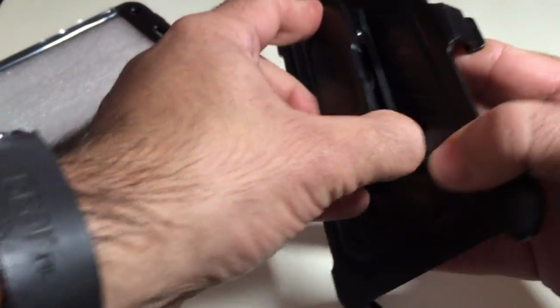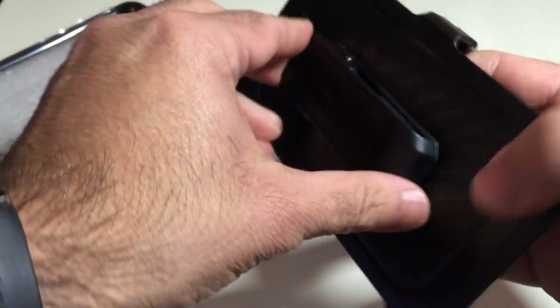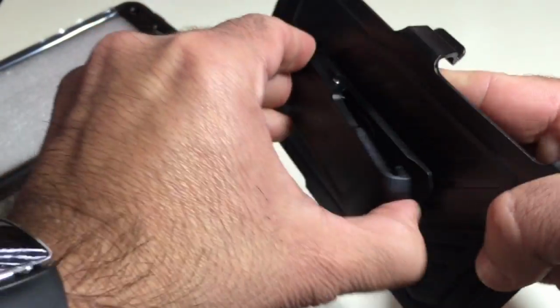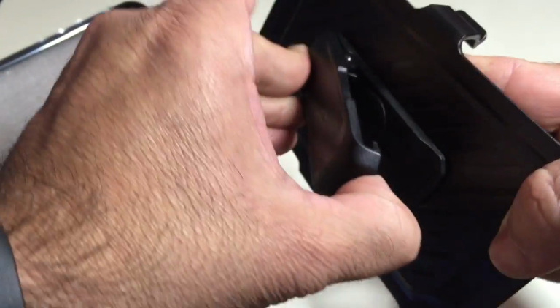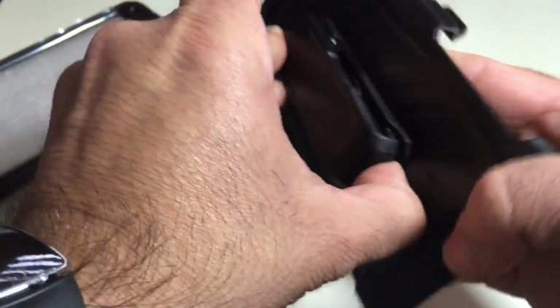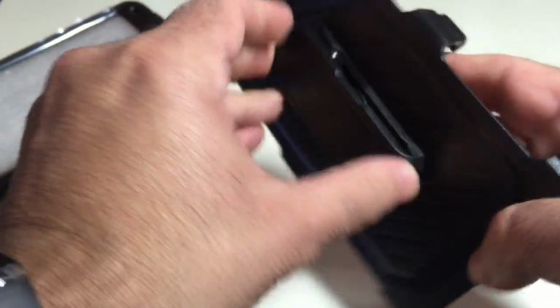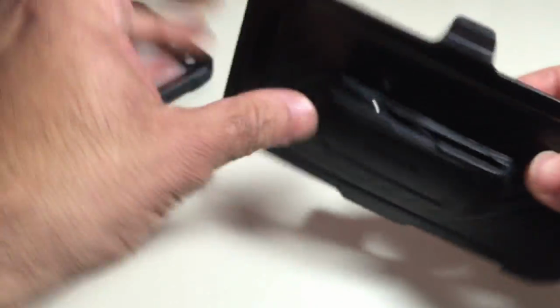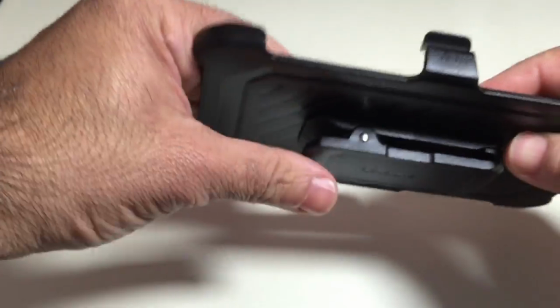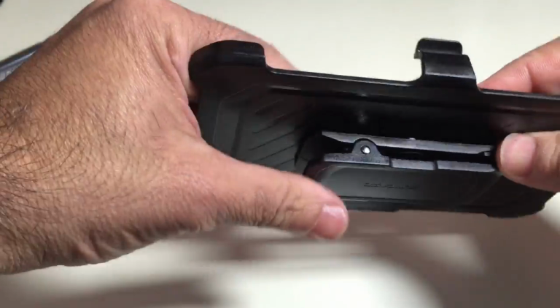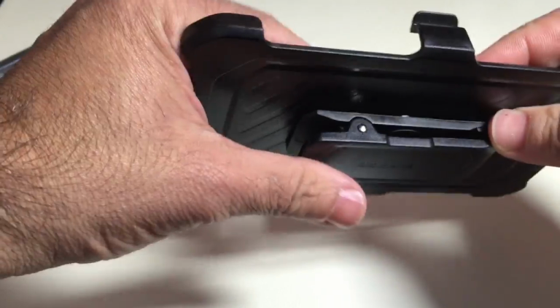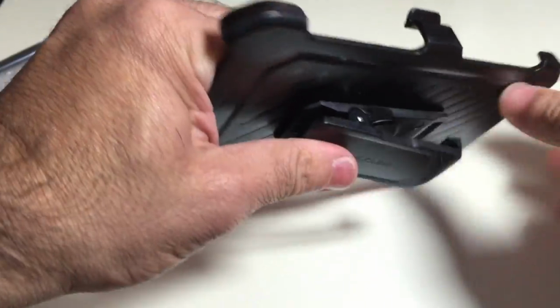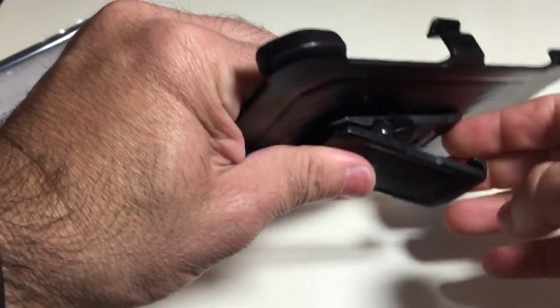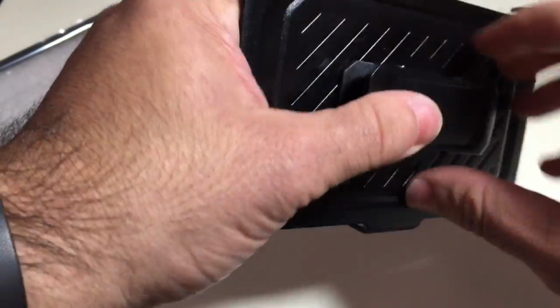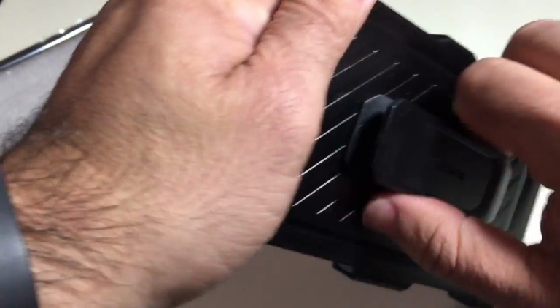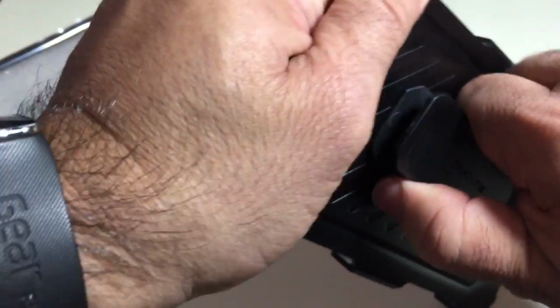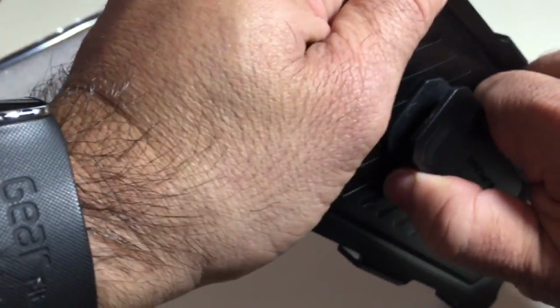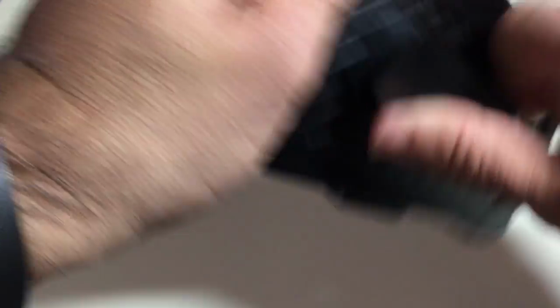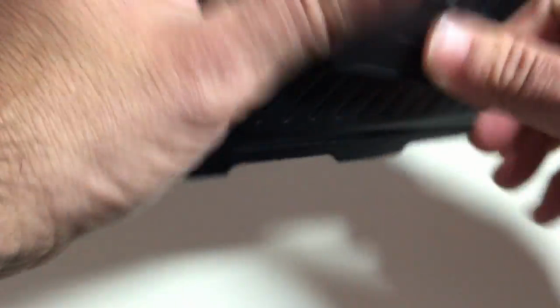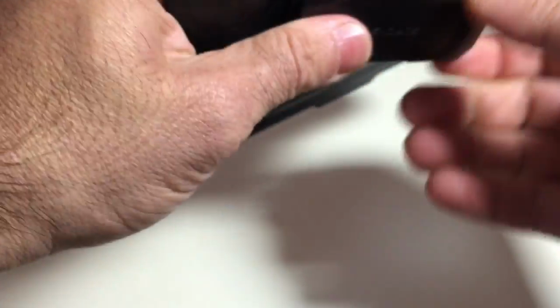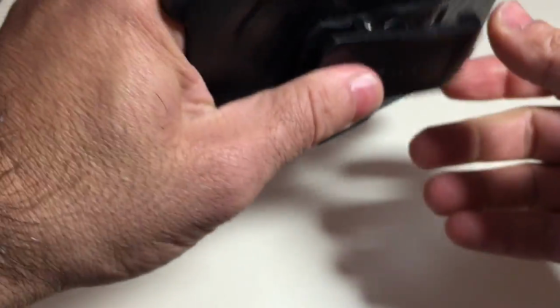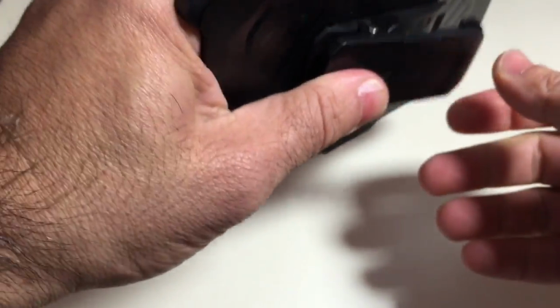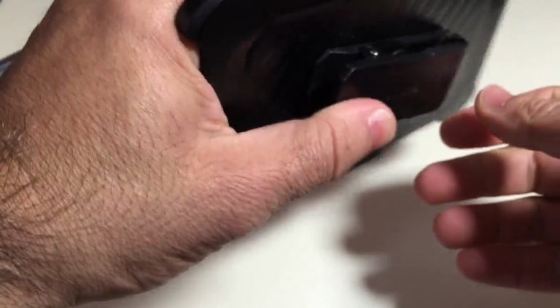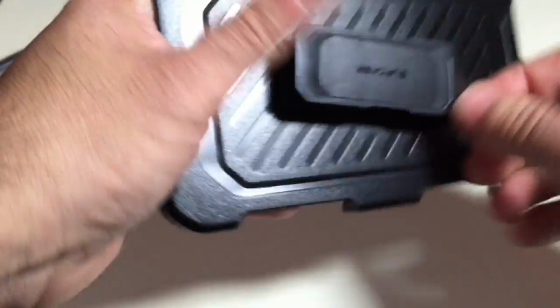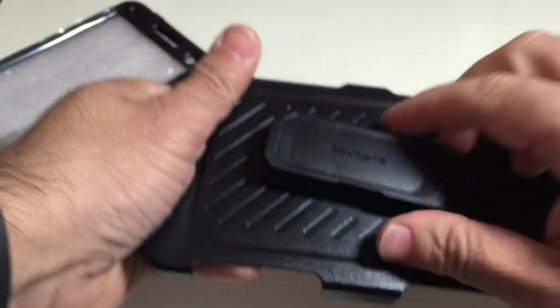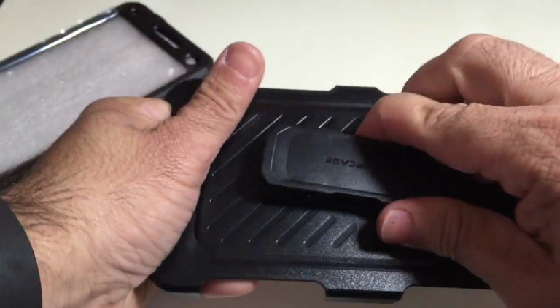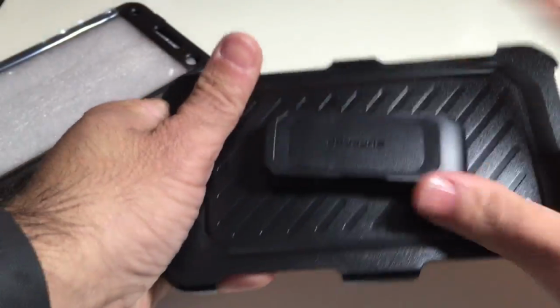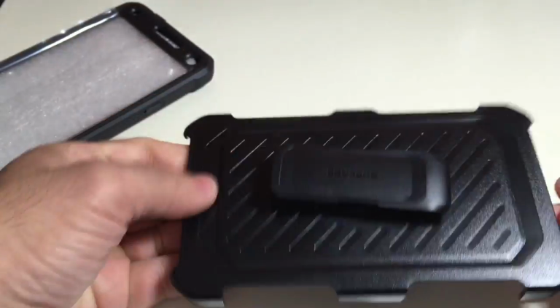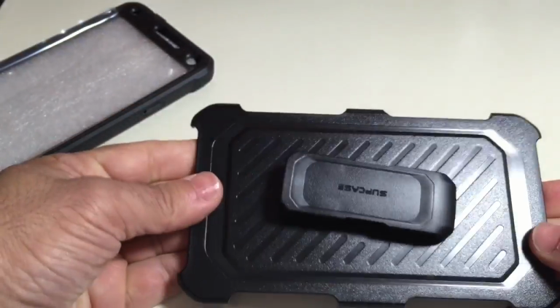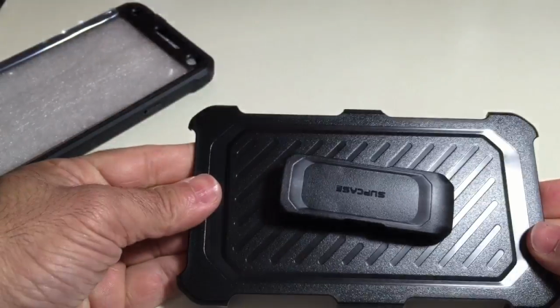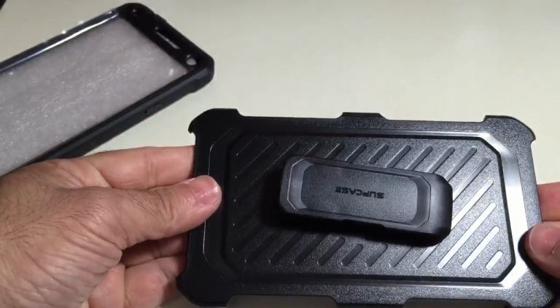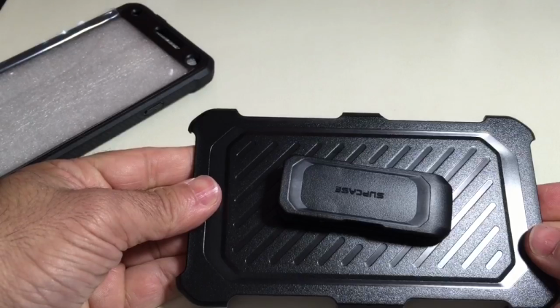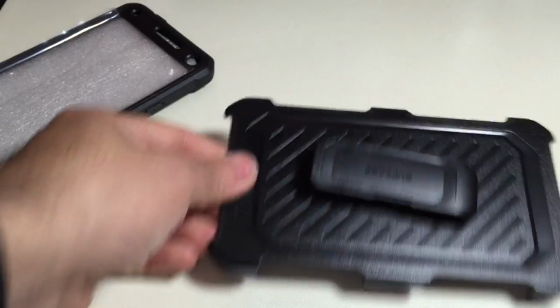It does not feature a stand — the OtterBox series allows you to turn it at an angle and use it as a stand, but with this case you don't really have that.